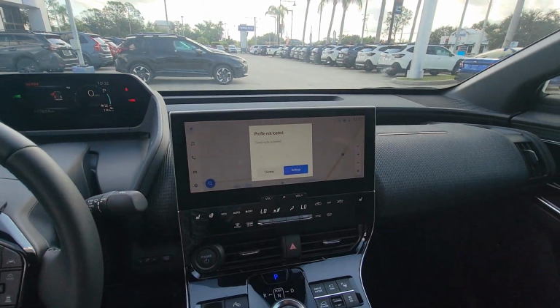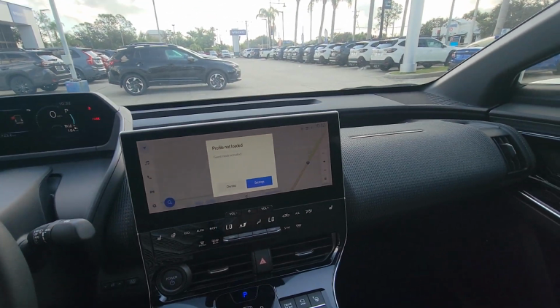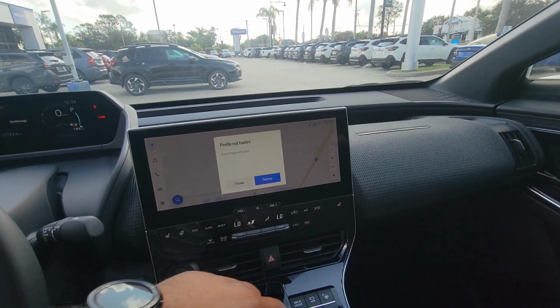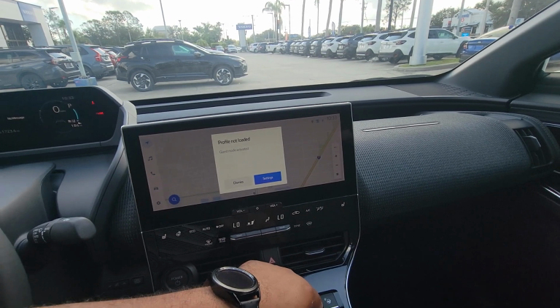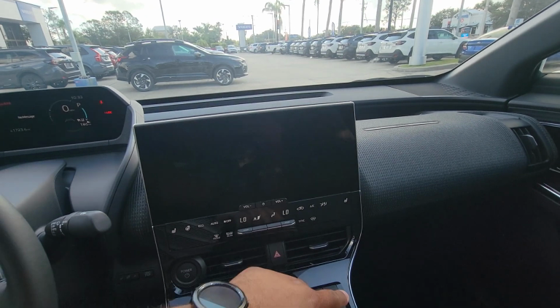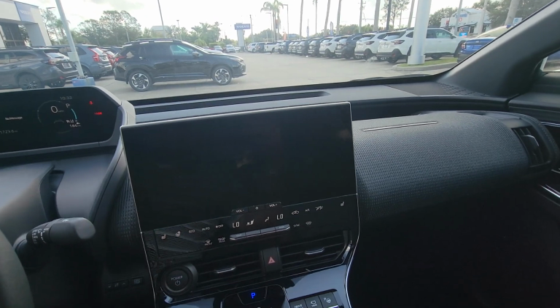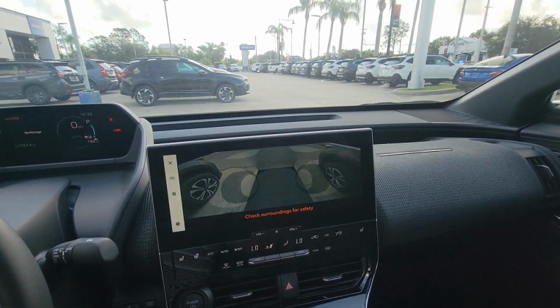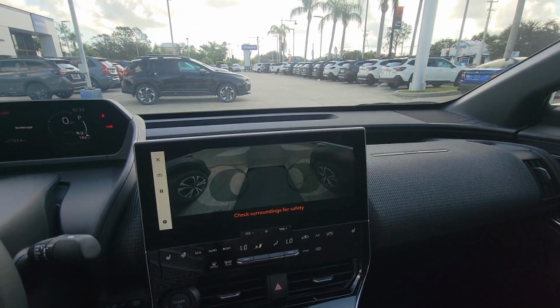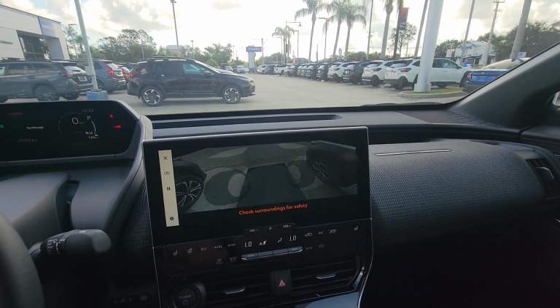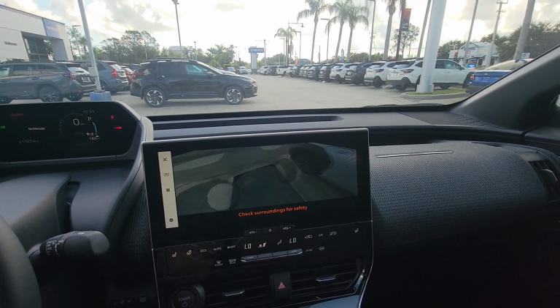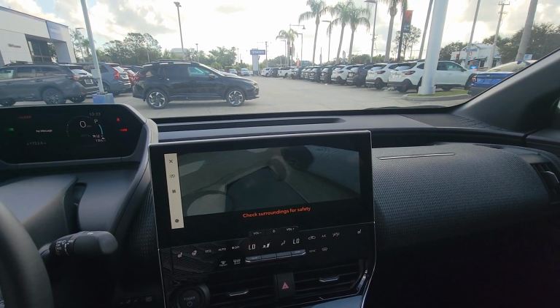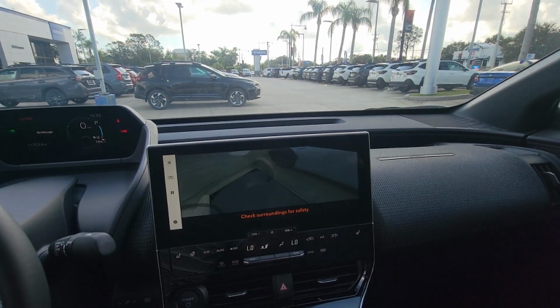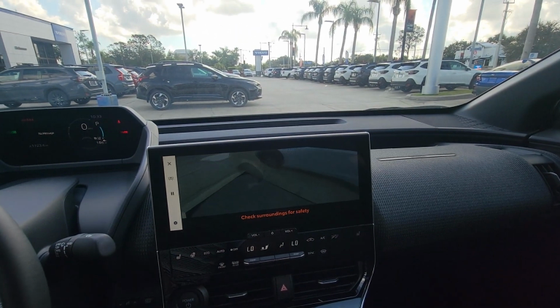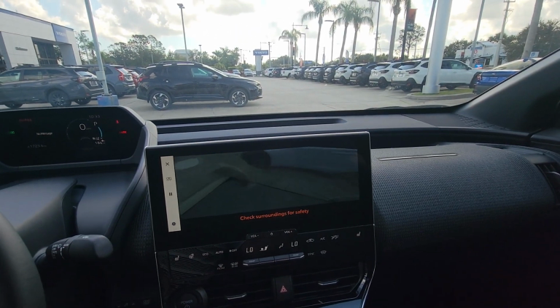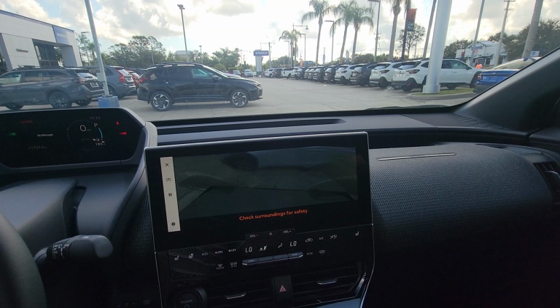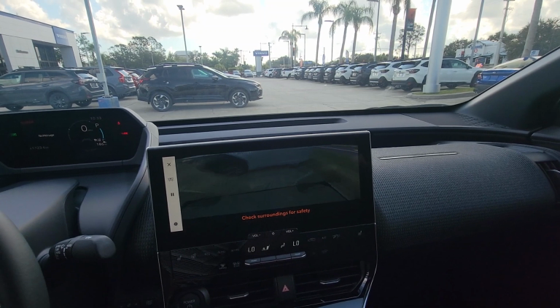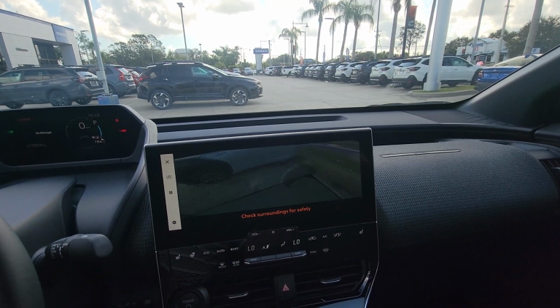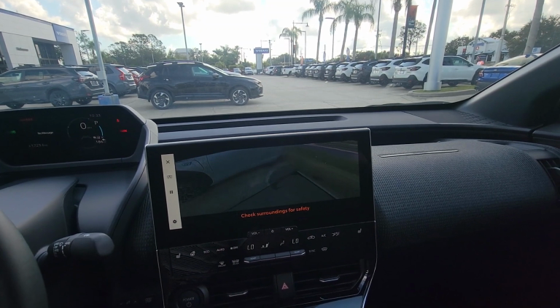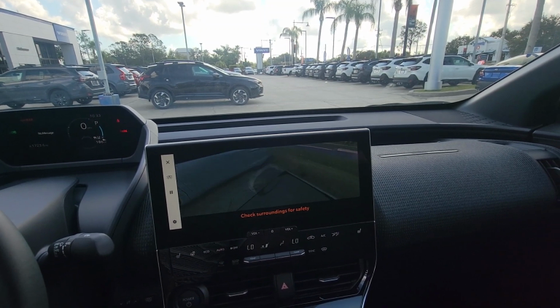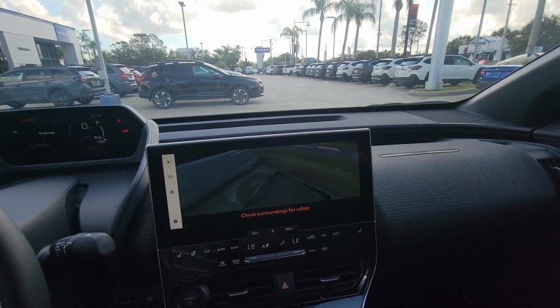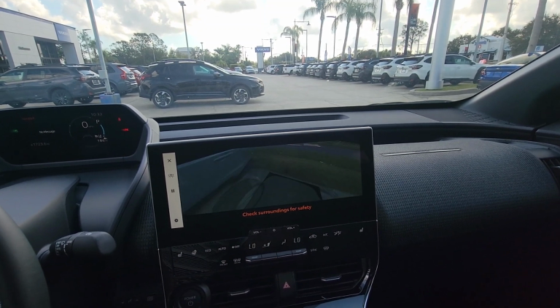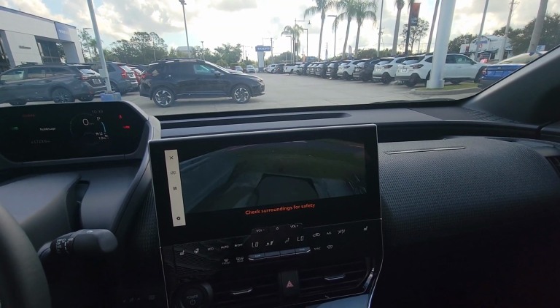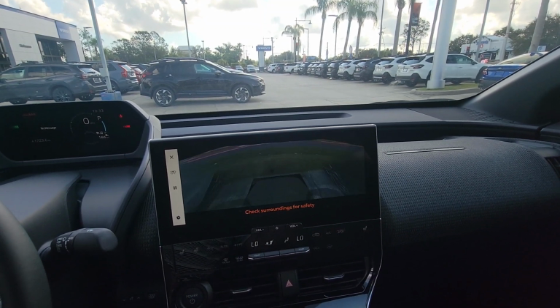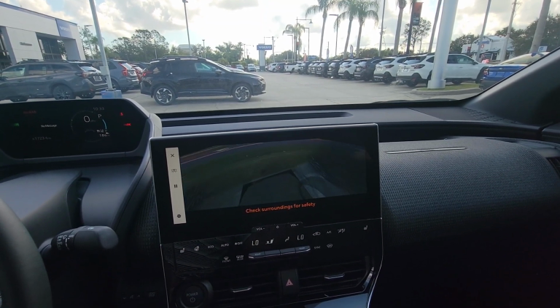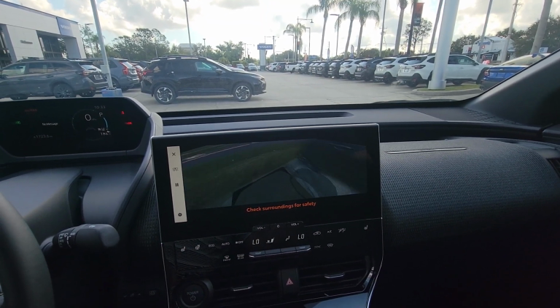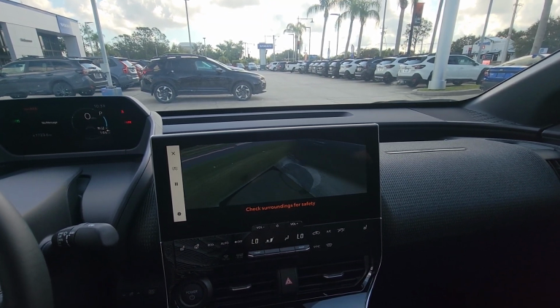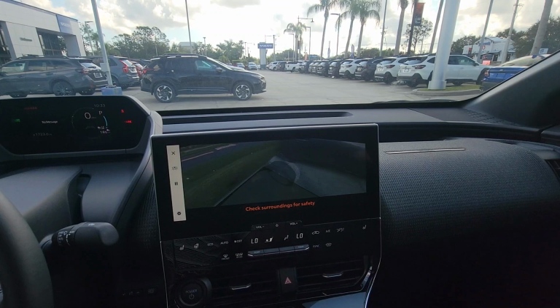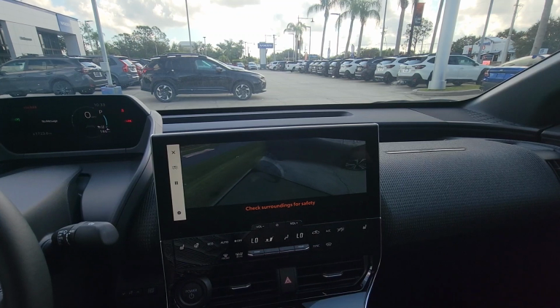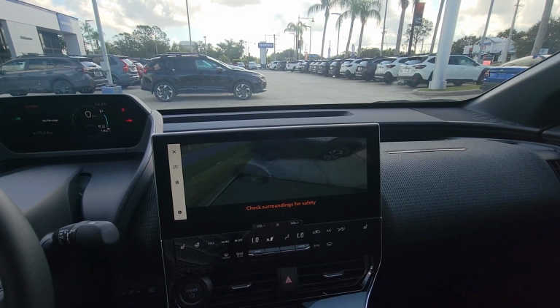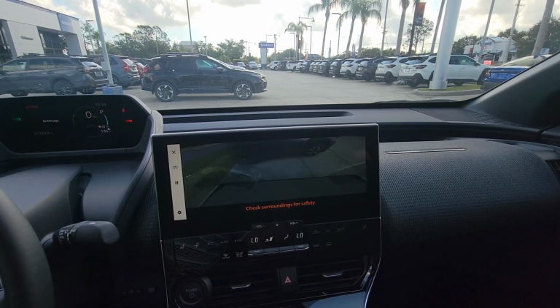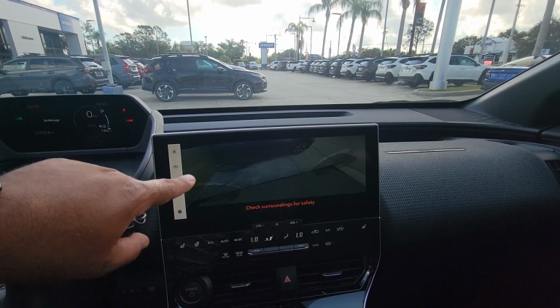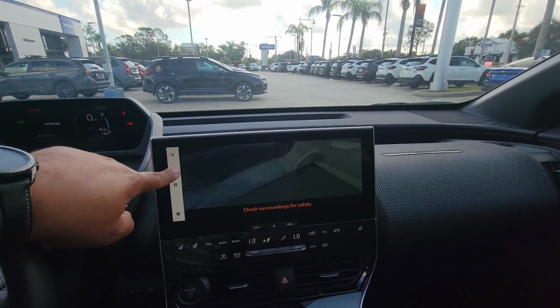You do have the 360 camera, and it shows you all around. Really, really nice.